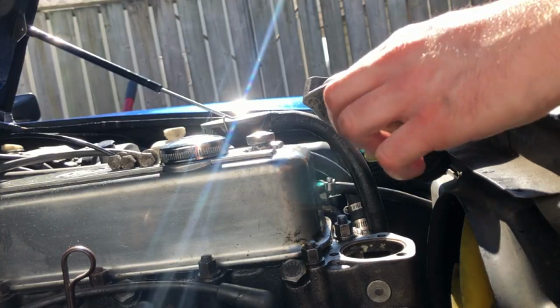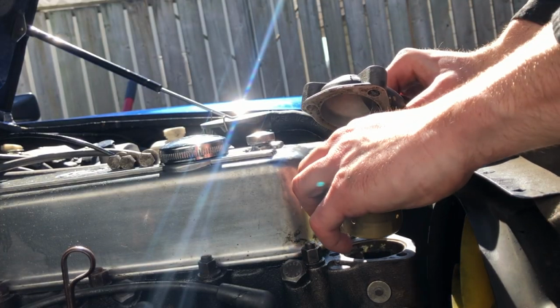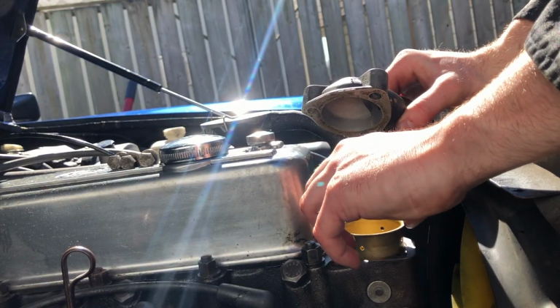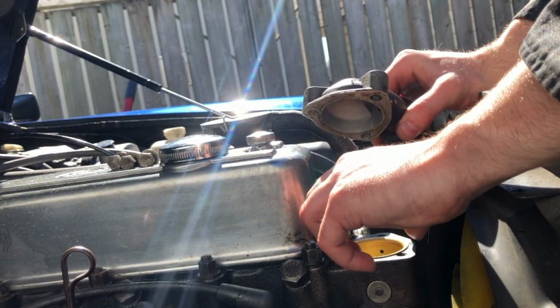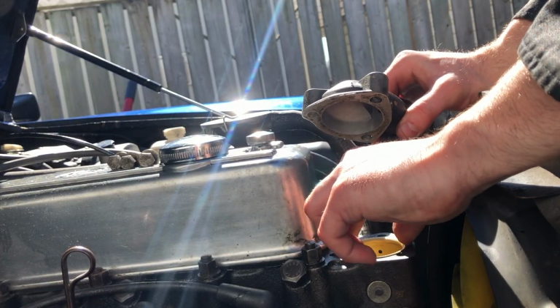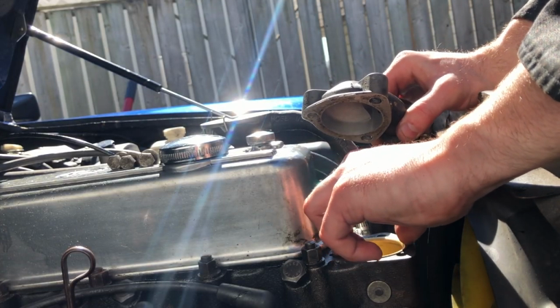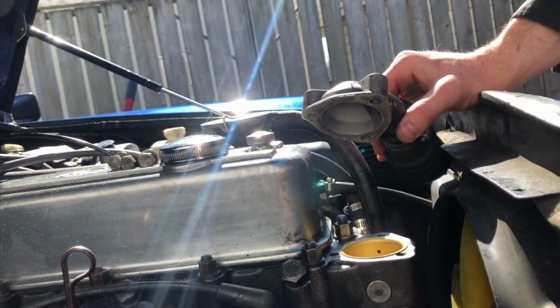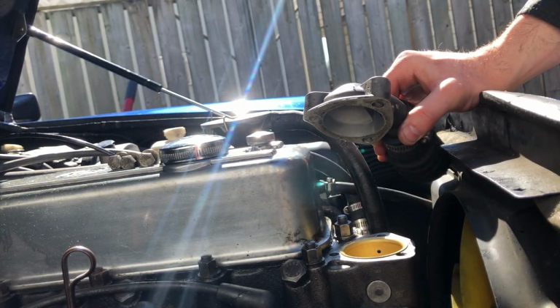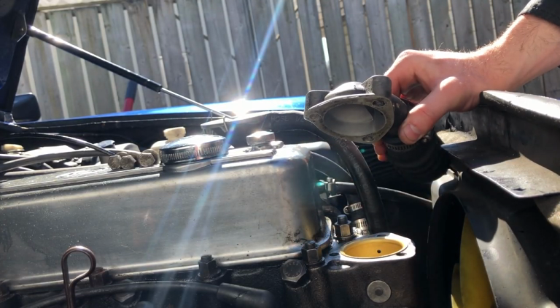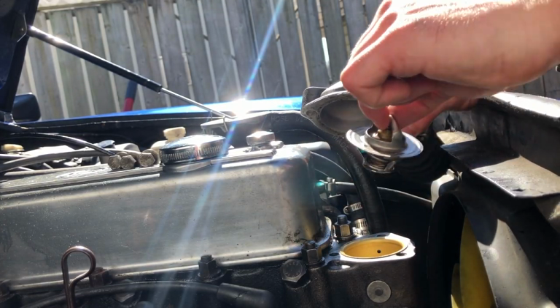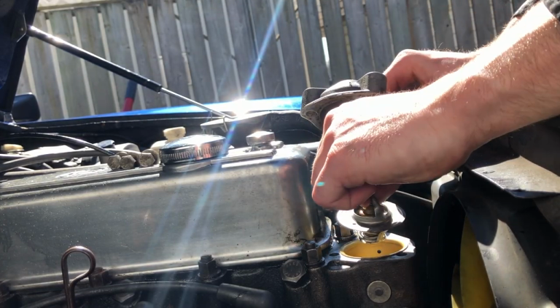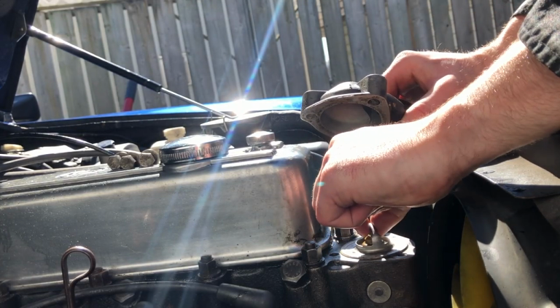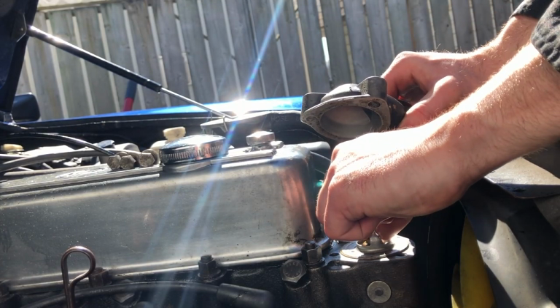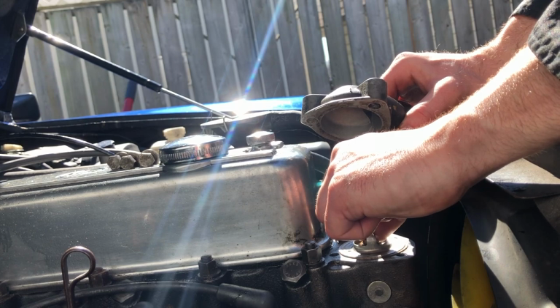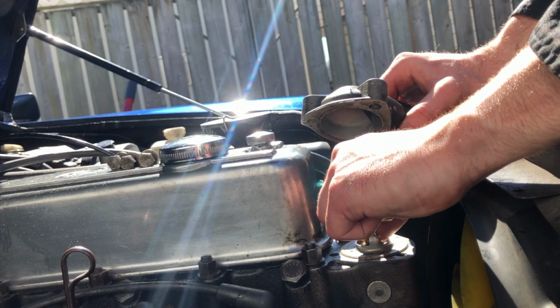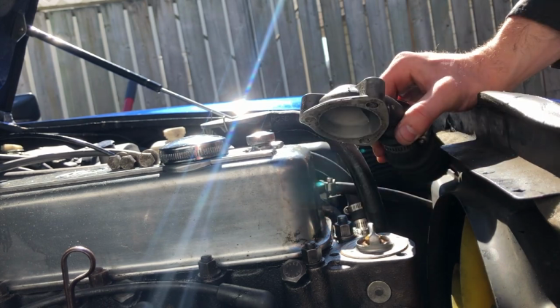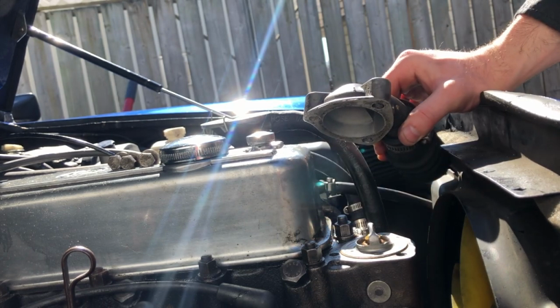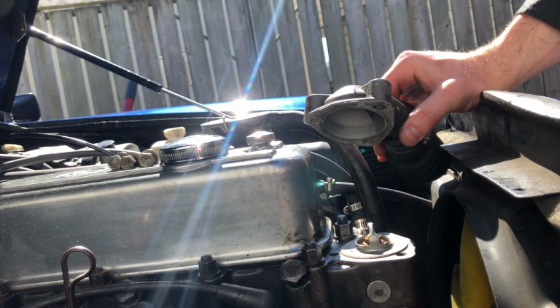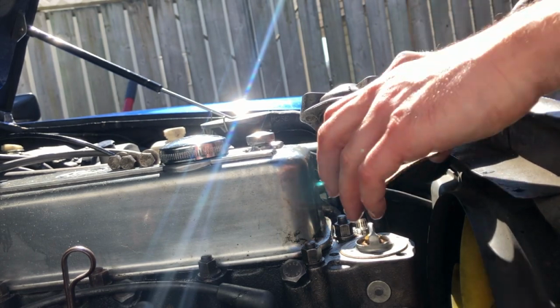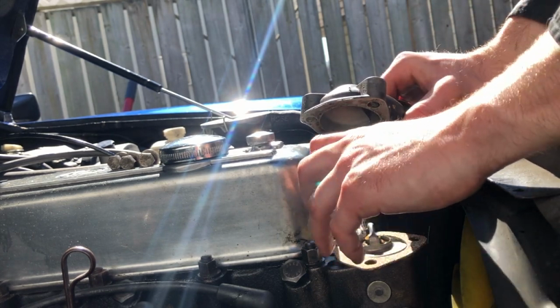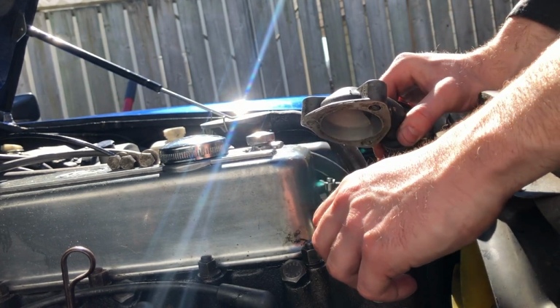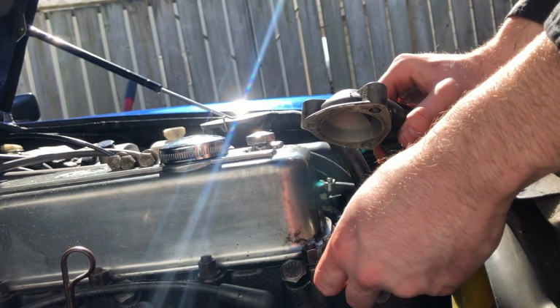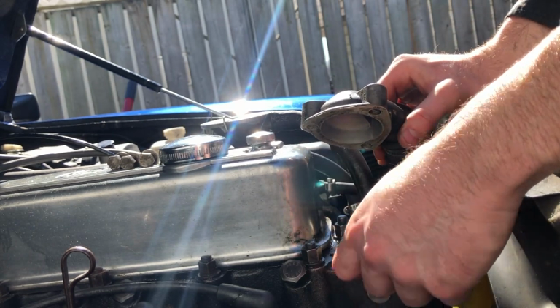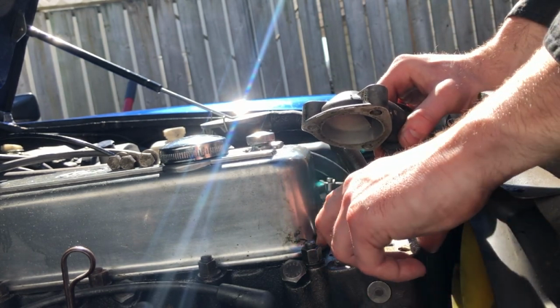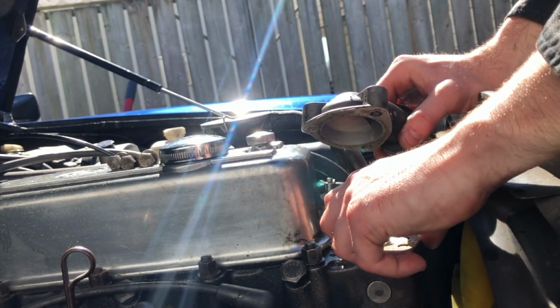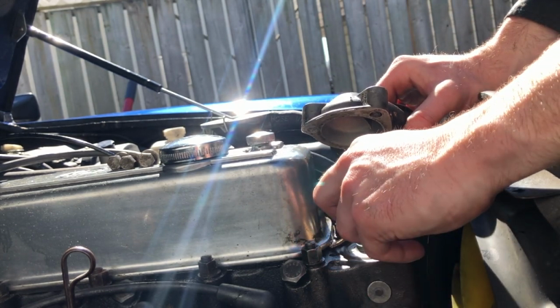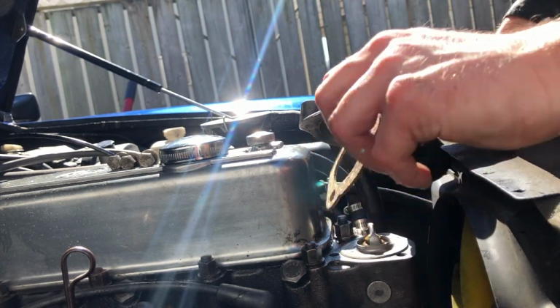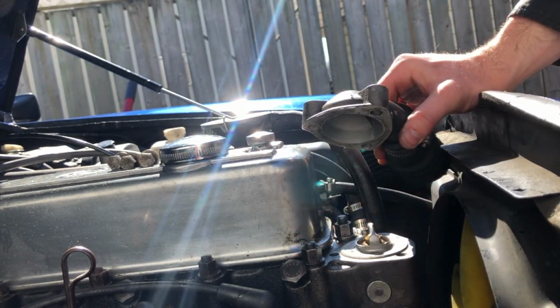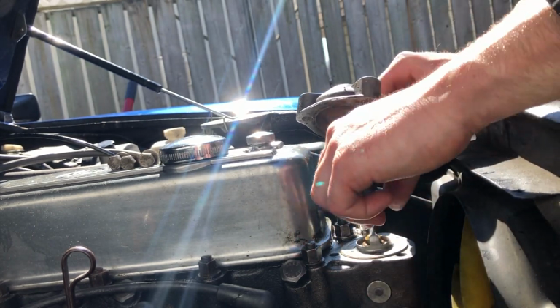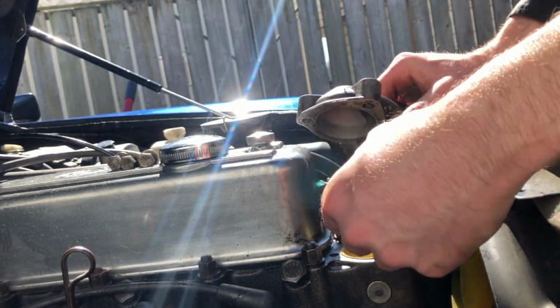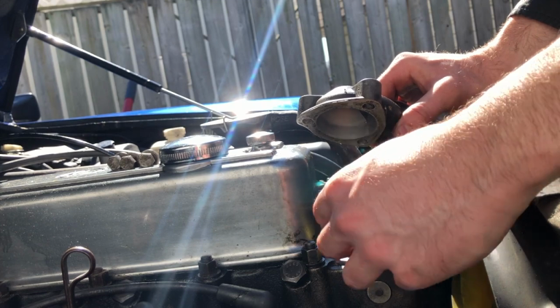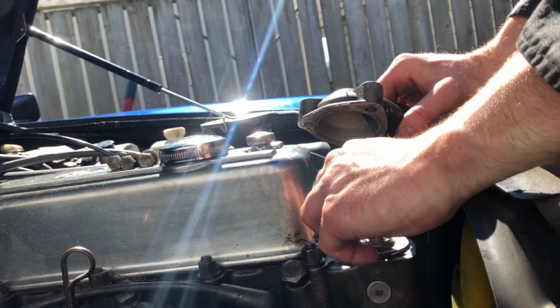When putting everything back together, make sure your thermostat goes in the right way up — it's easy to put it in upside down by mistake. It's also important to use a new cork gasket.